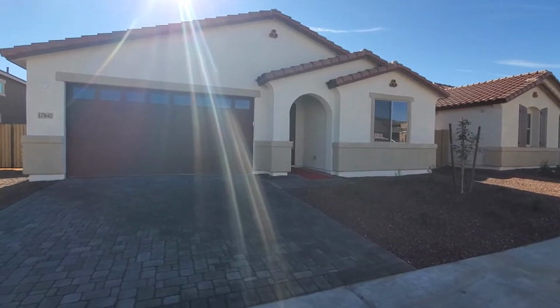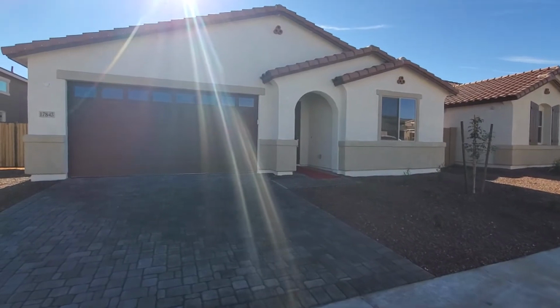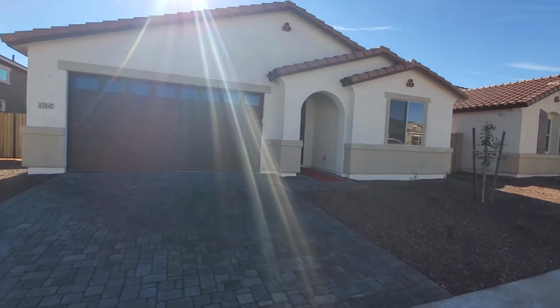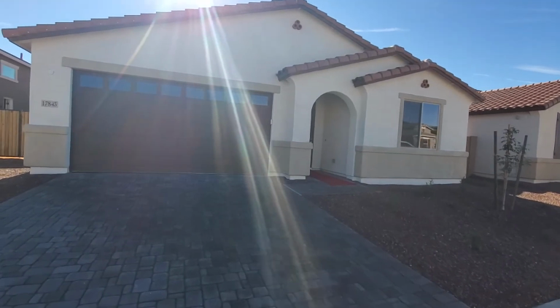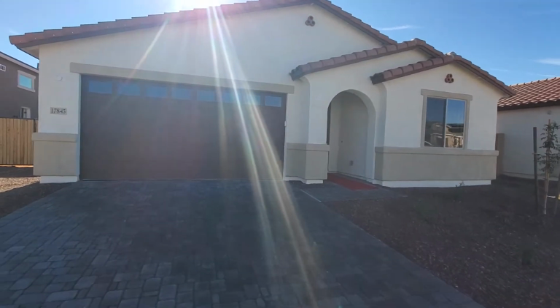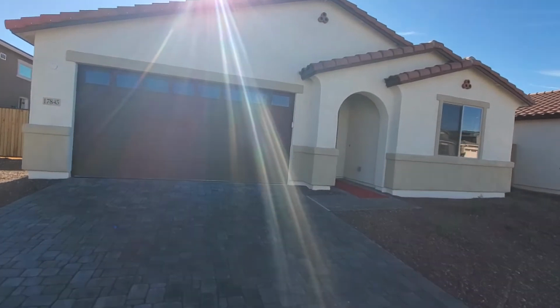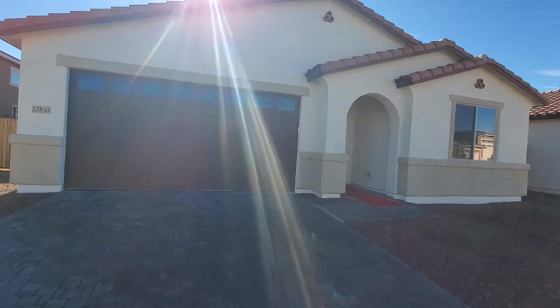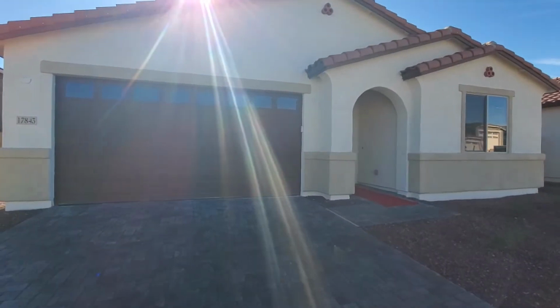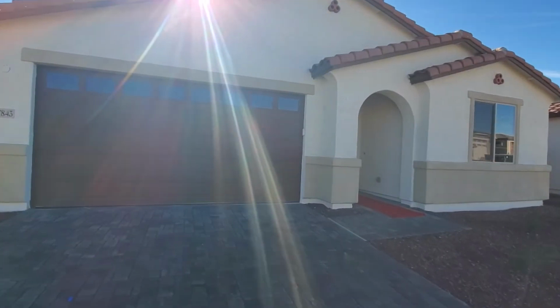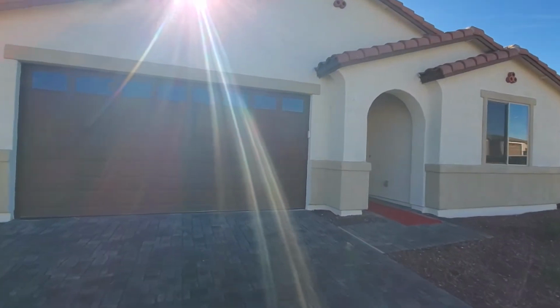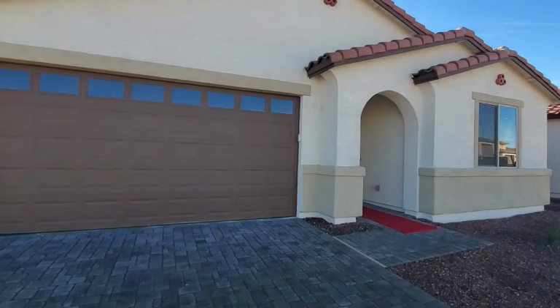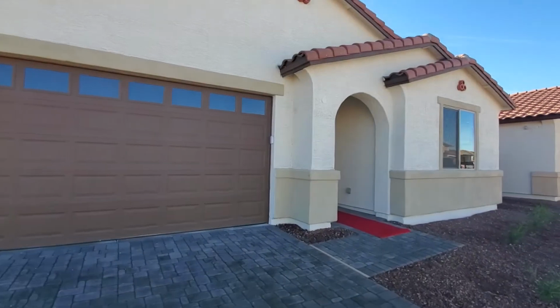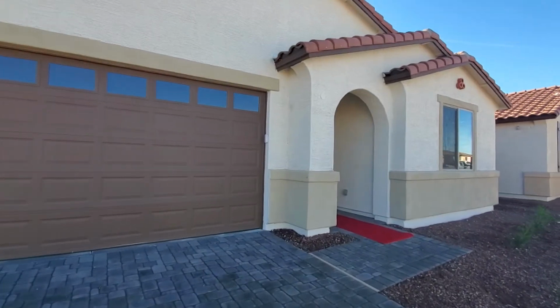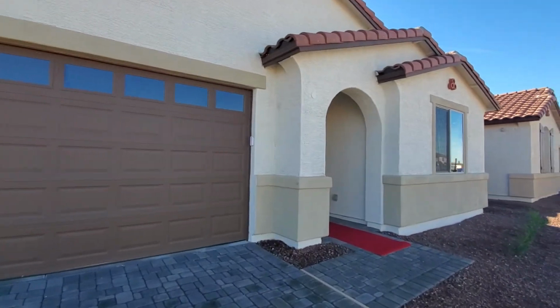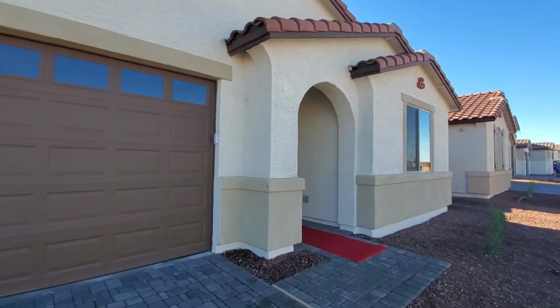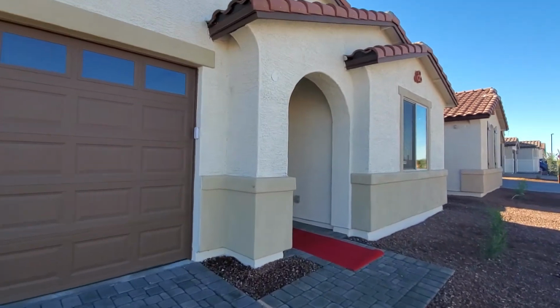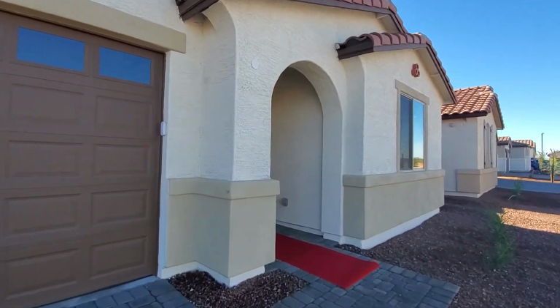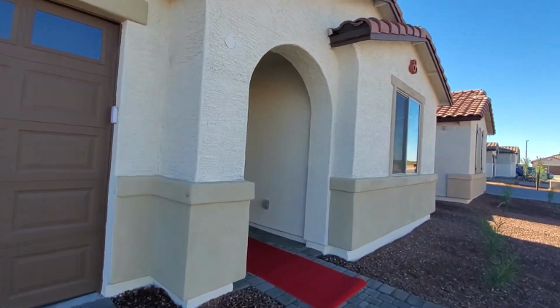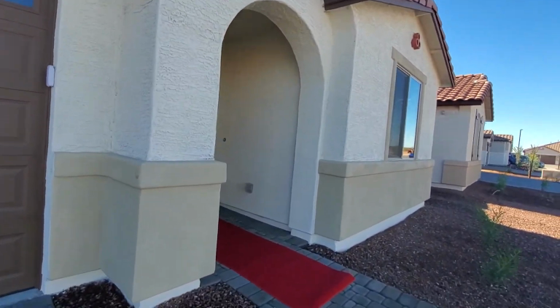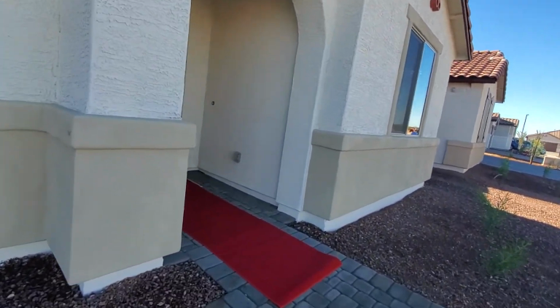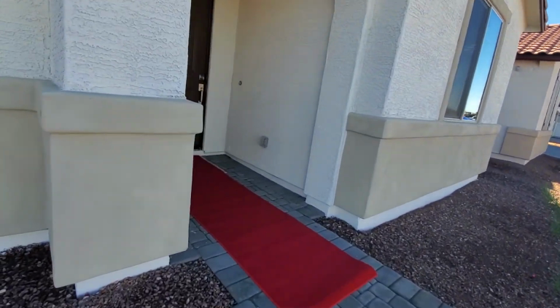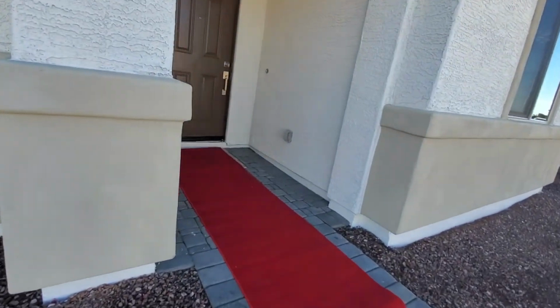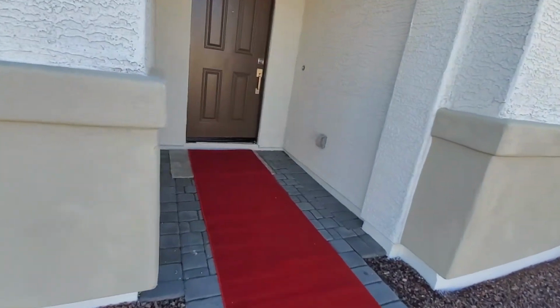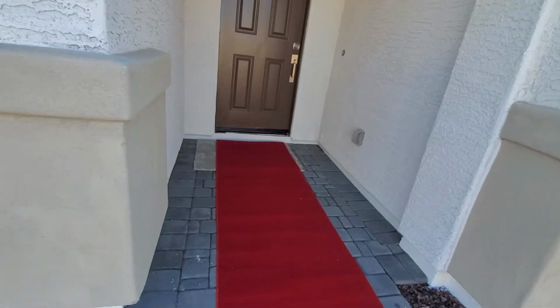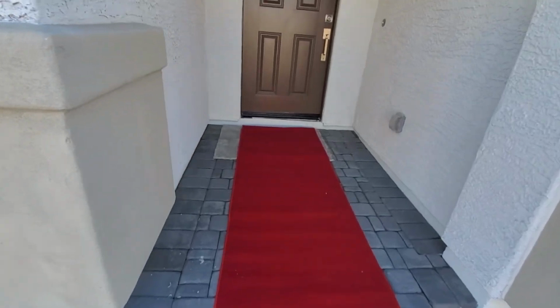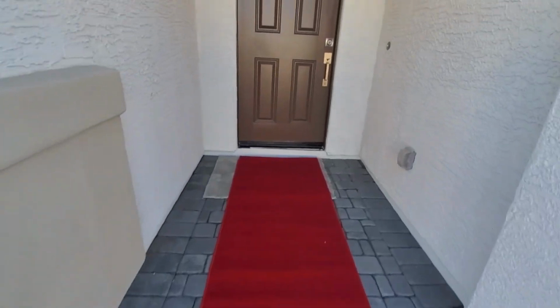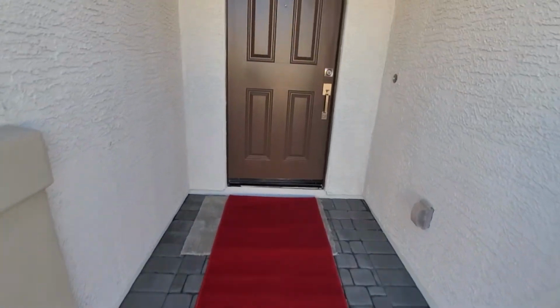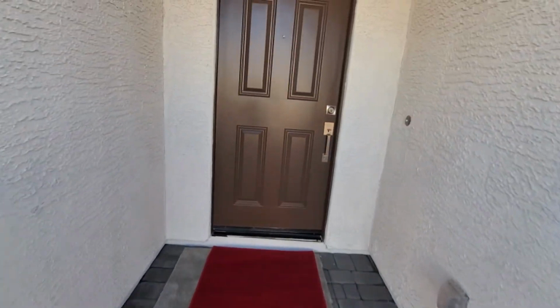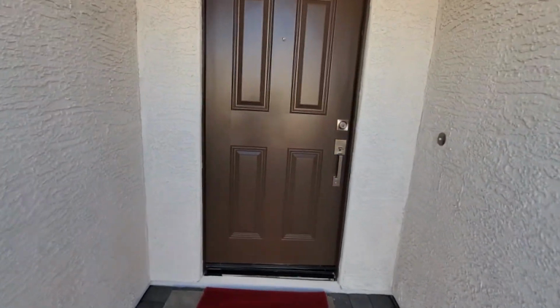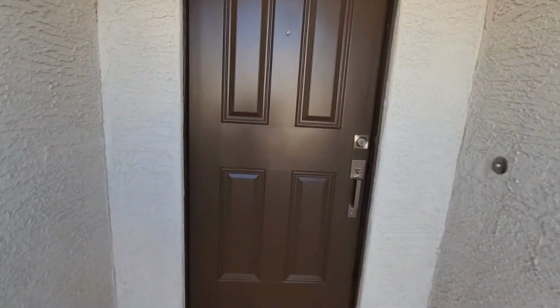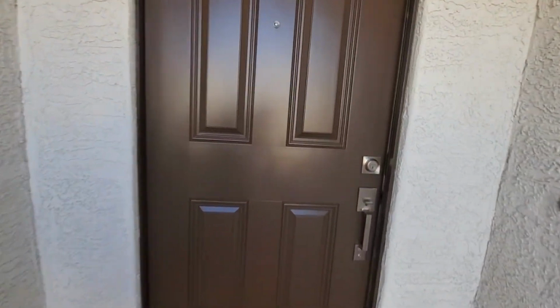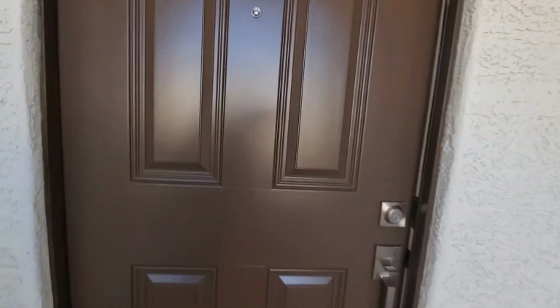All right, back at it again. Here we are in Surprise. This is a Richmond American home, the Raleigh model. Beautiful model. And of course, always get the red carpet treatment. Let's take a peek, let's take a tour.